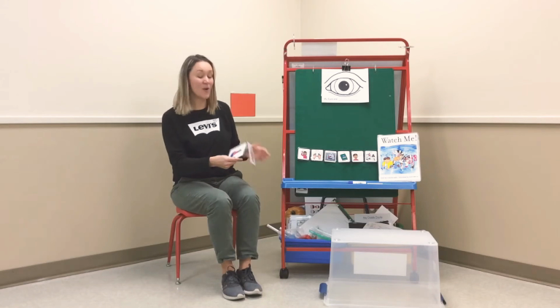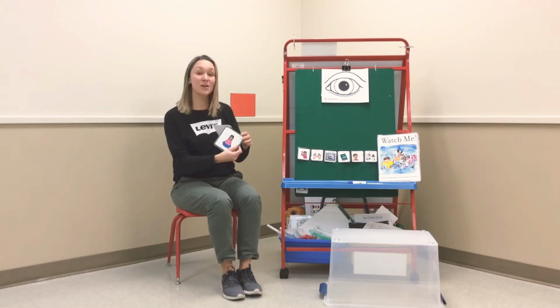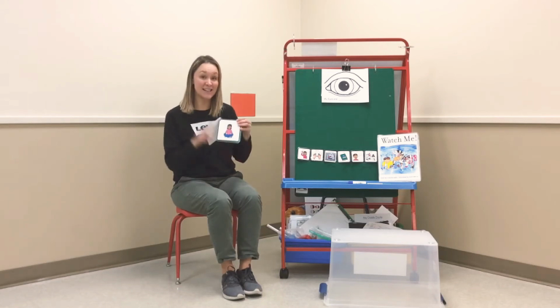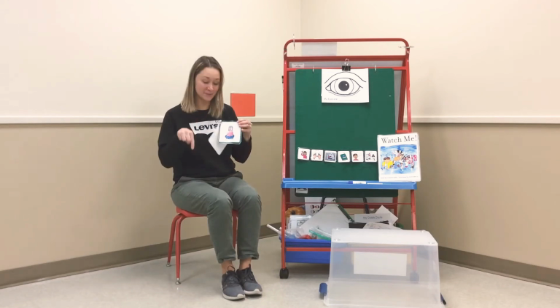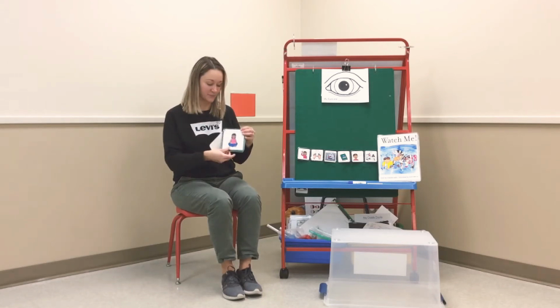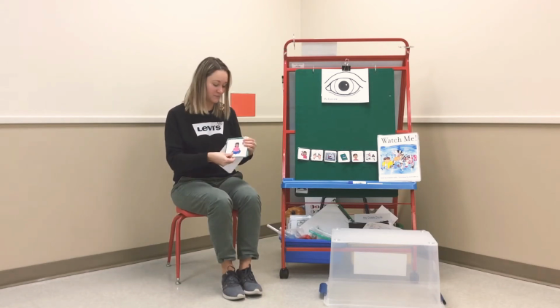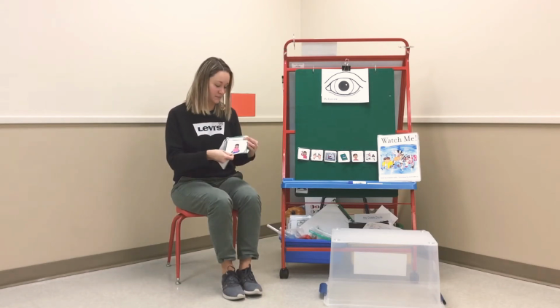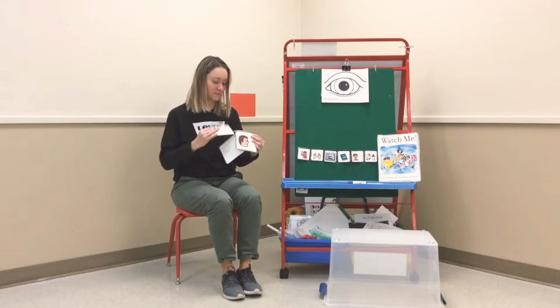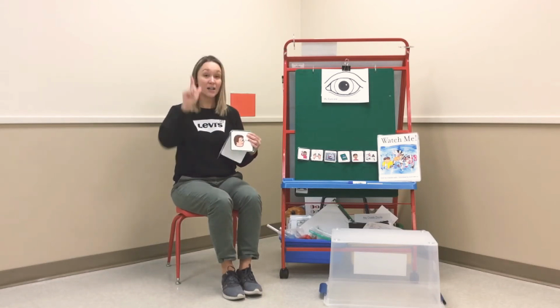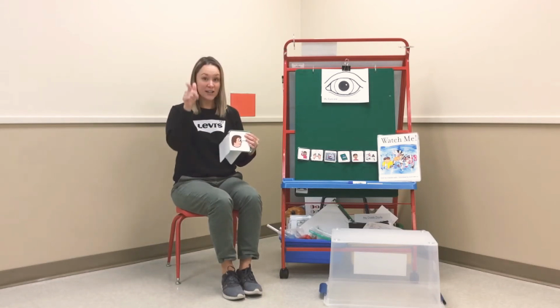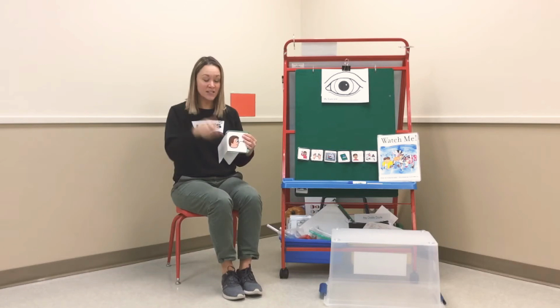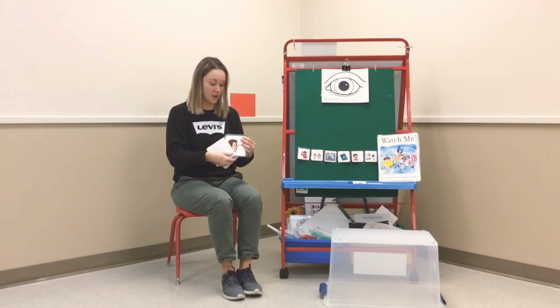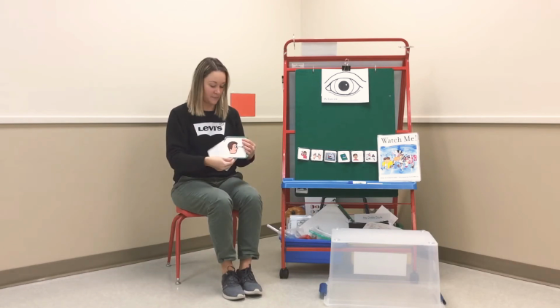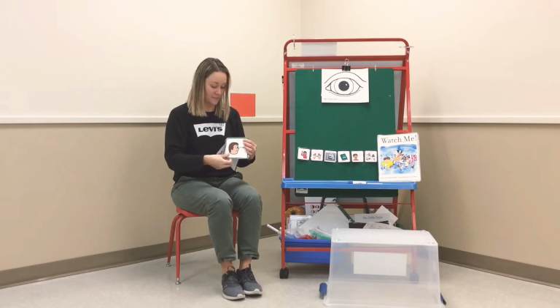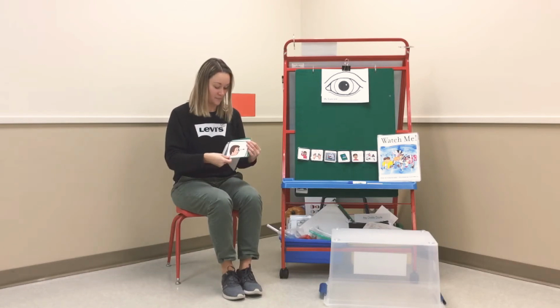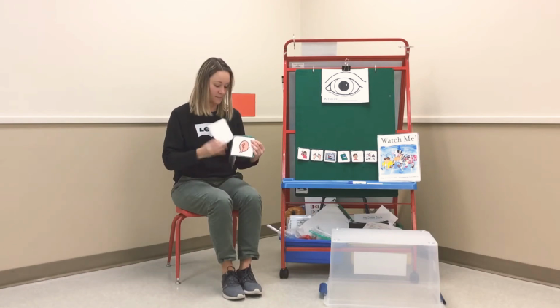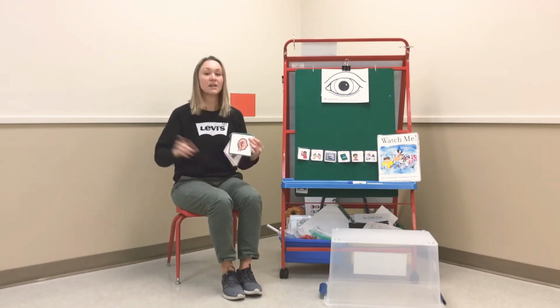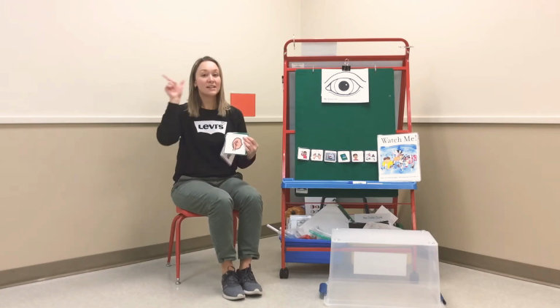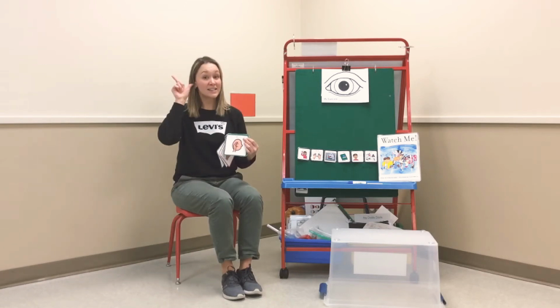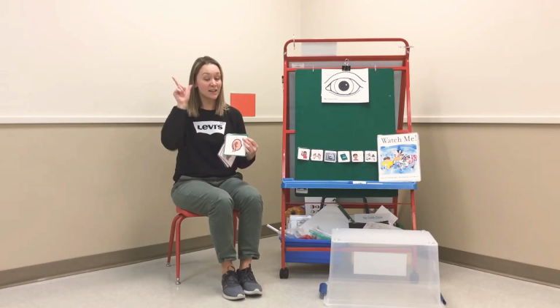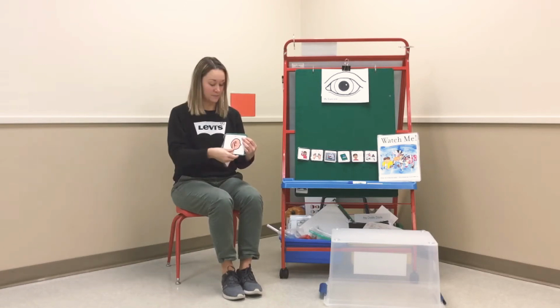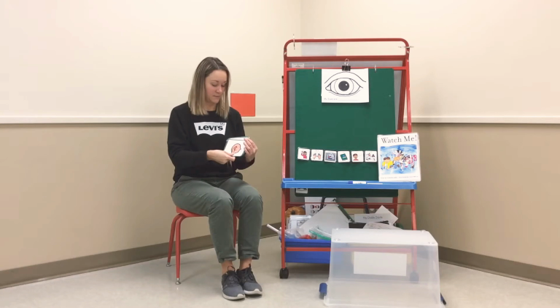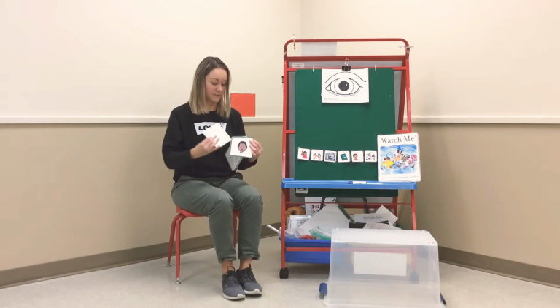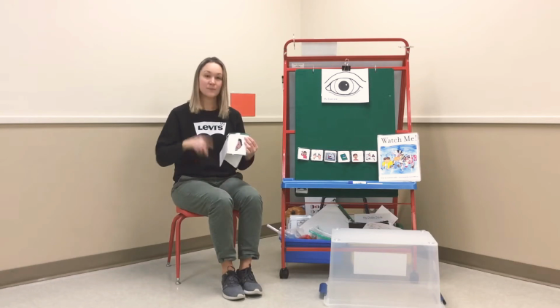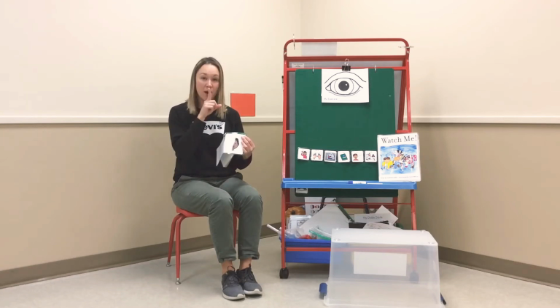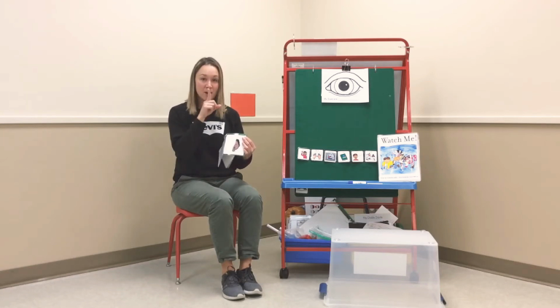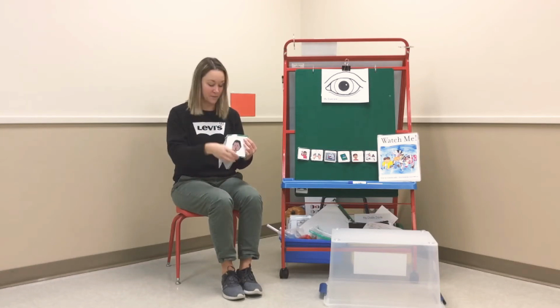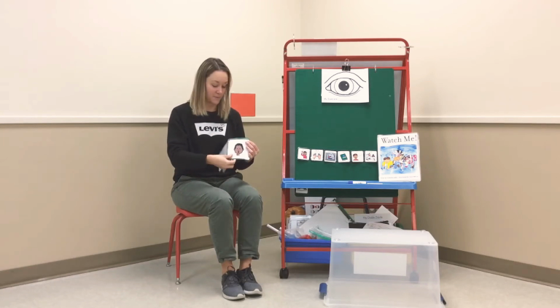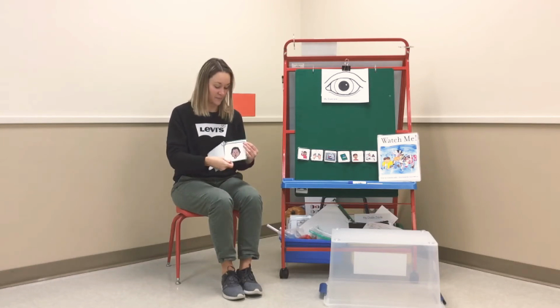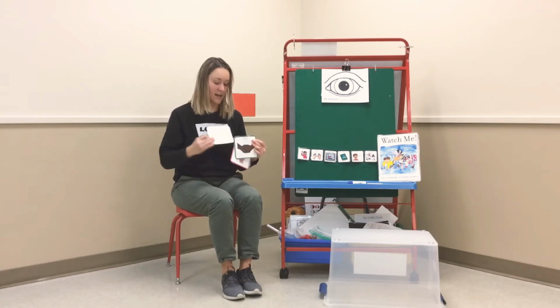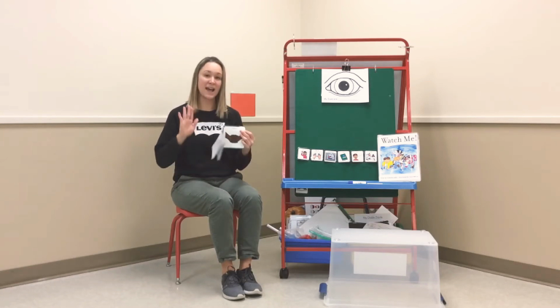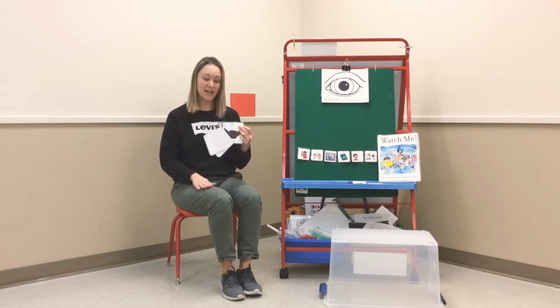So everyone's sitting, looking at the teacher, listening, quiet mouth, and hands are down.